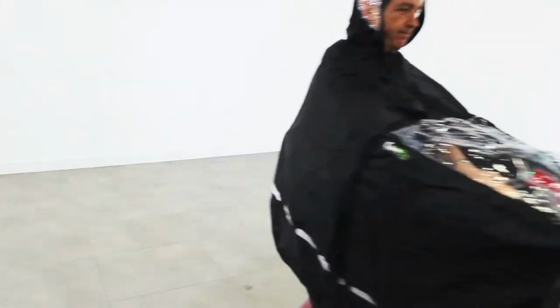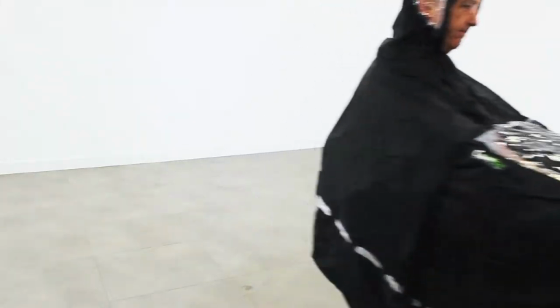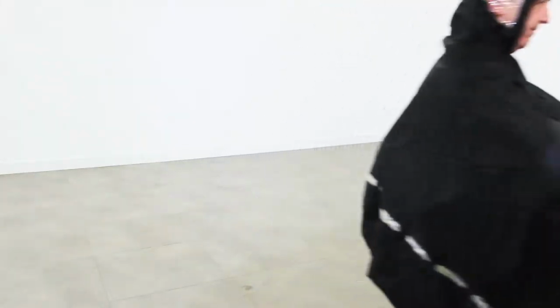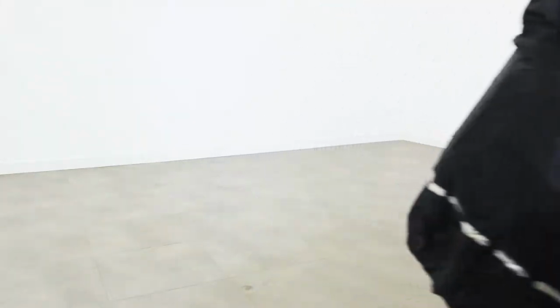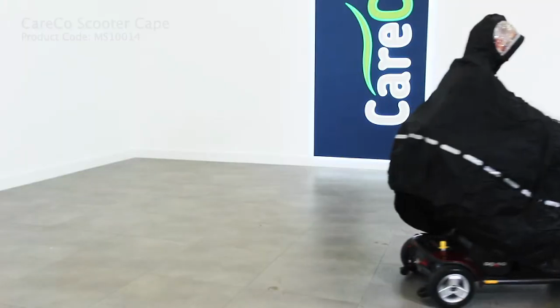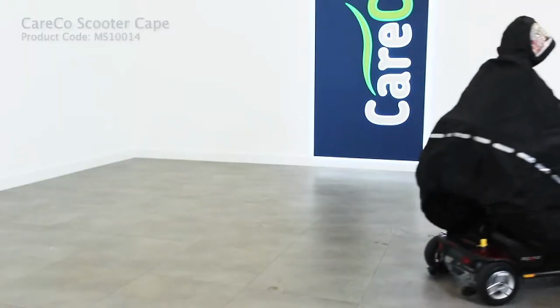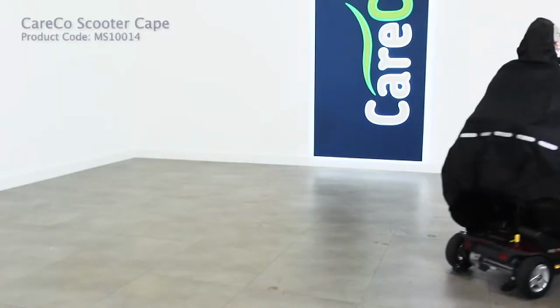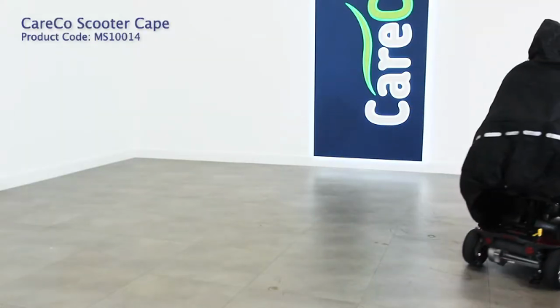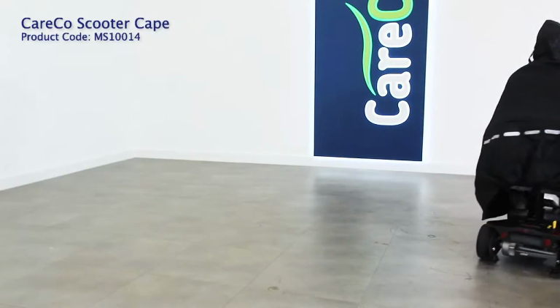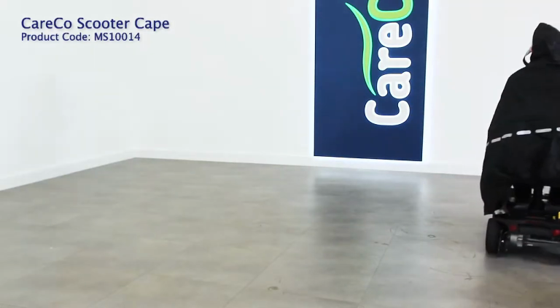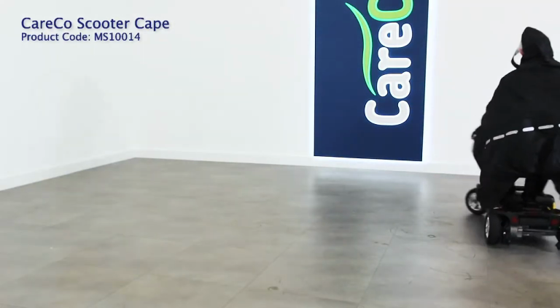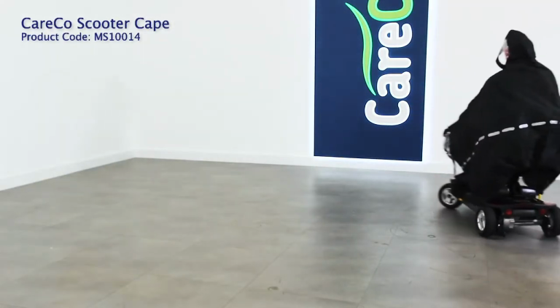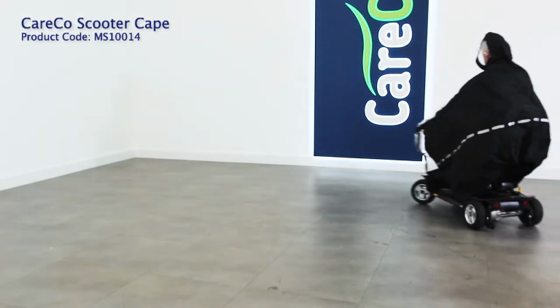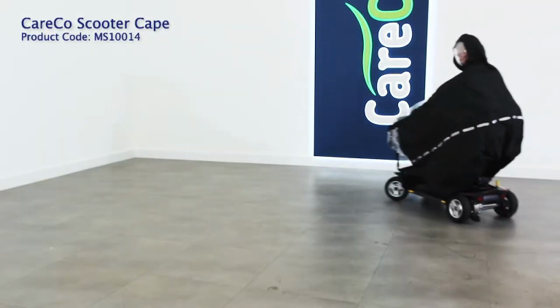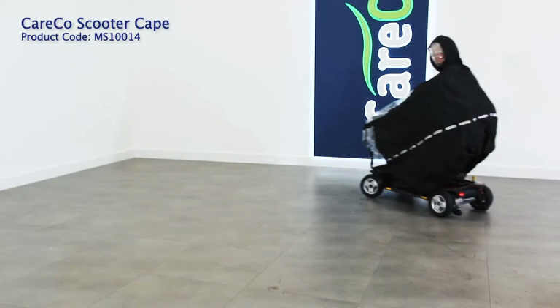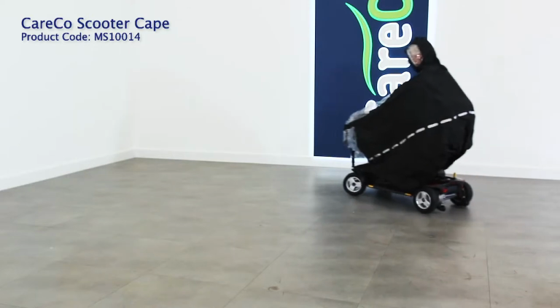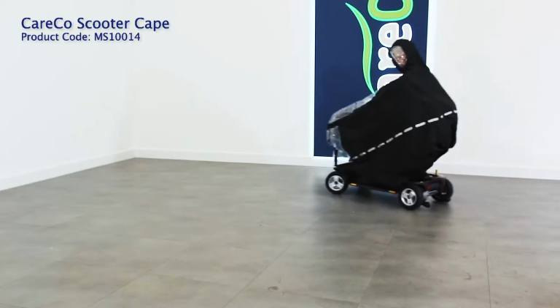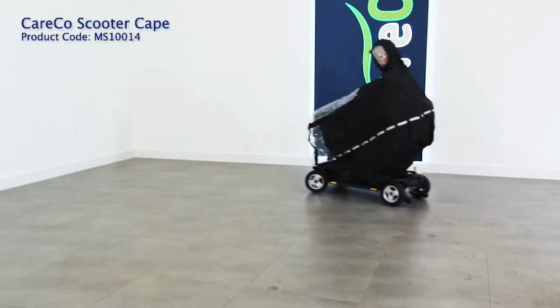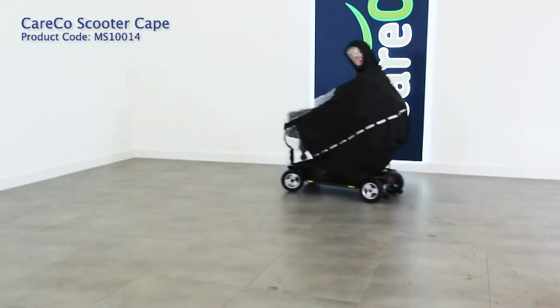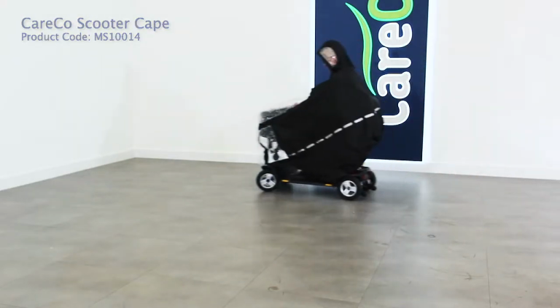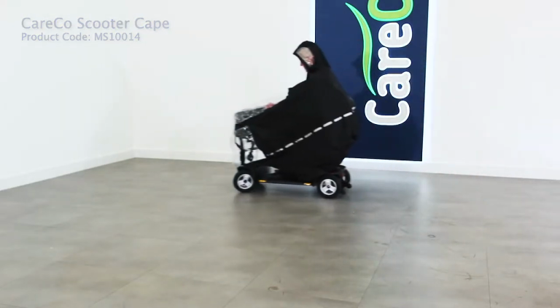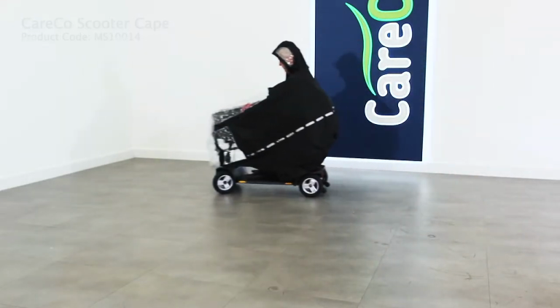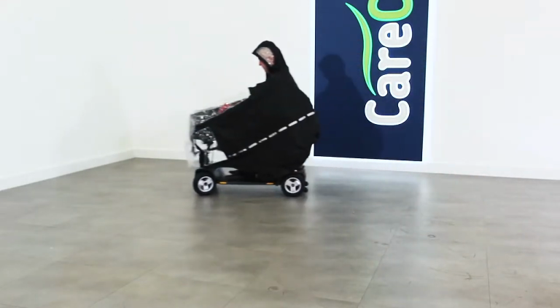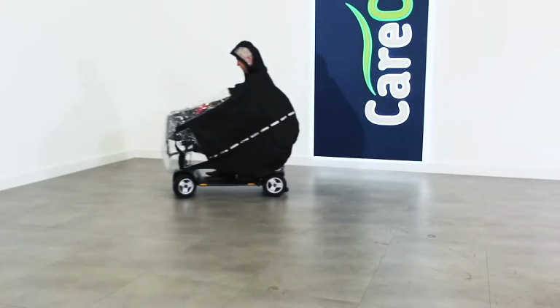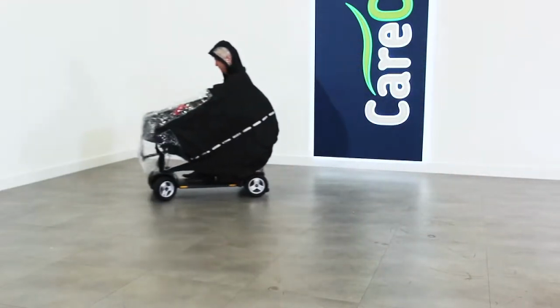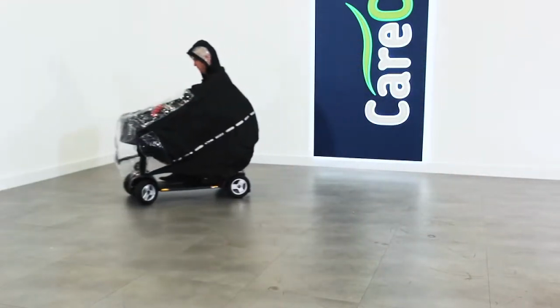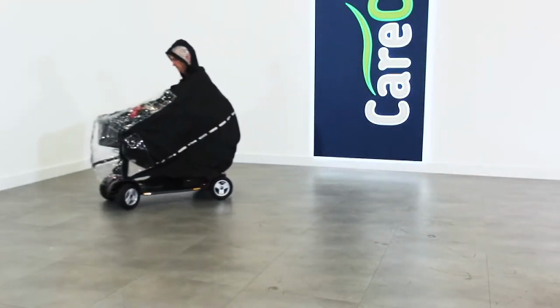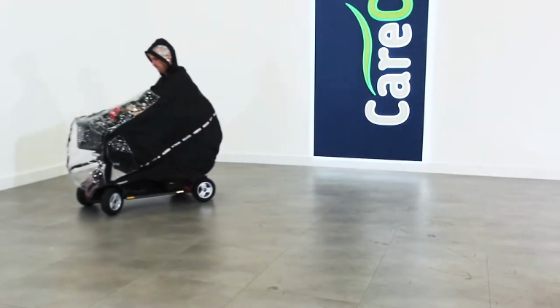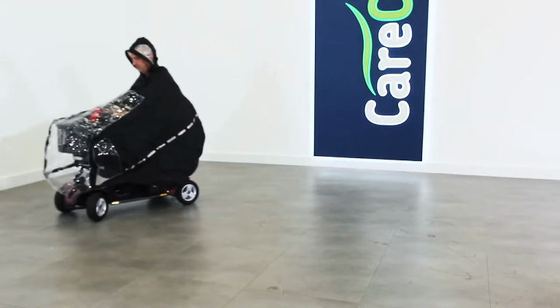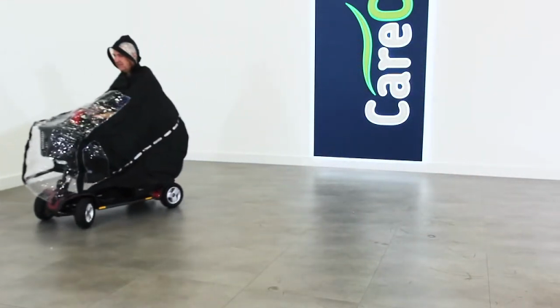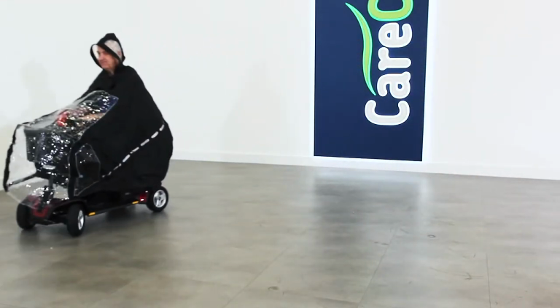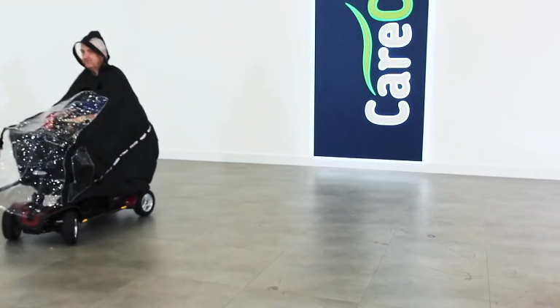The Kerco Scooter Cape is available in a choice of three sizes and is part of the wider range of mobility scooter accessories from Kerco.